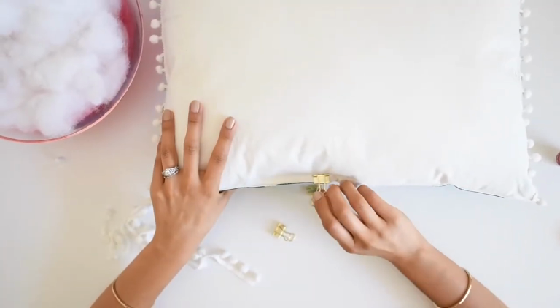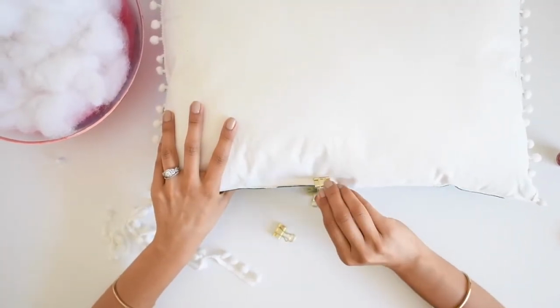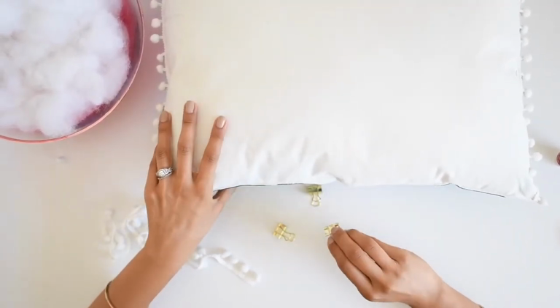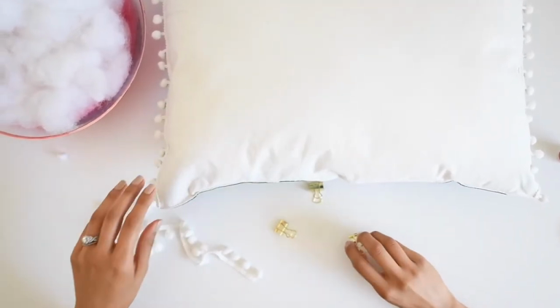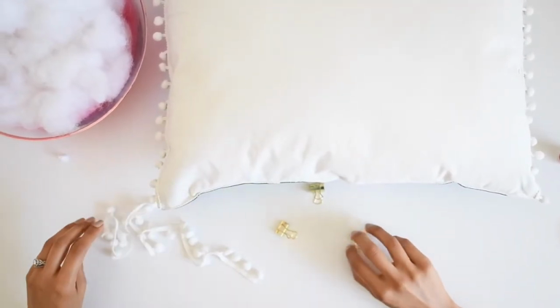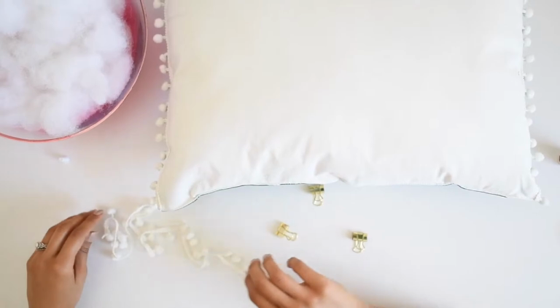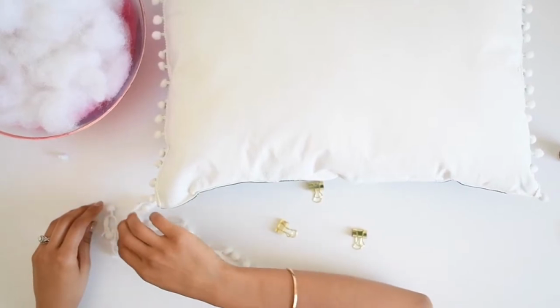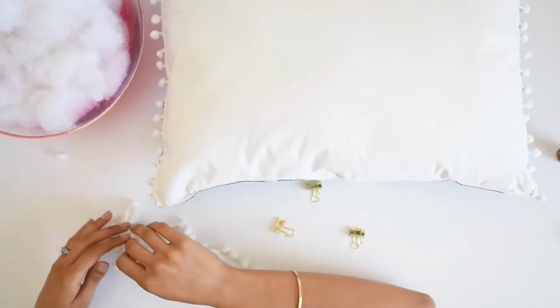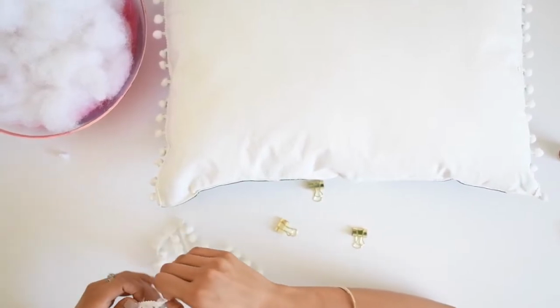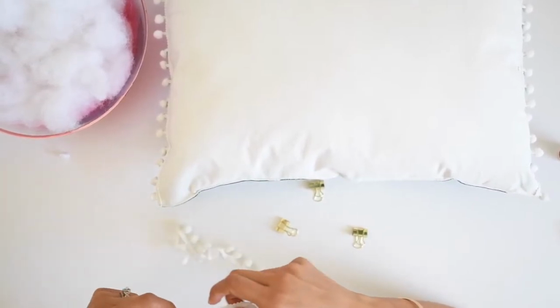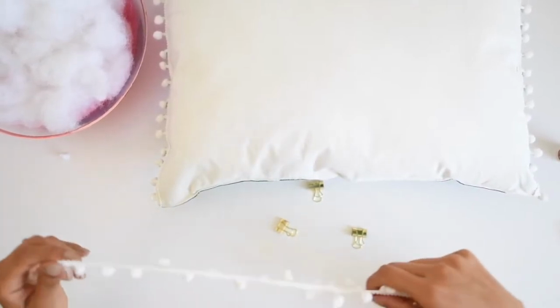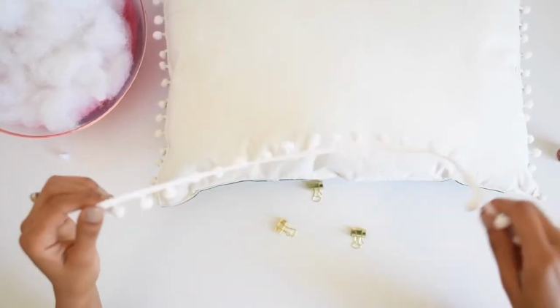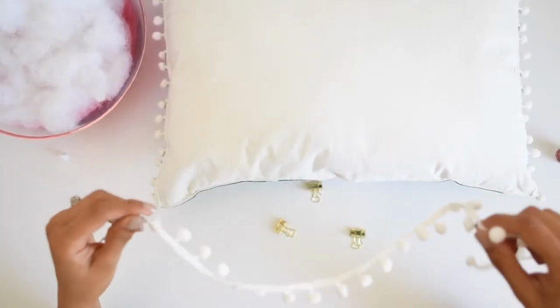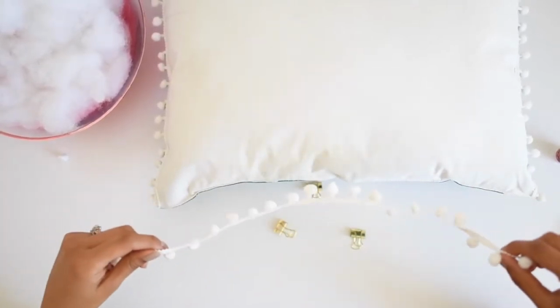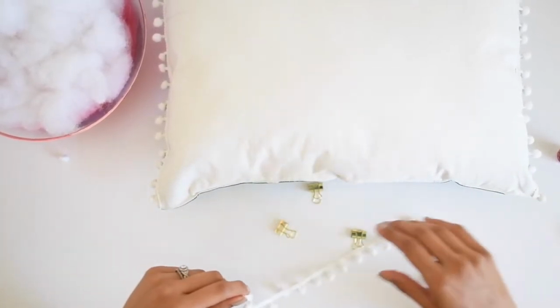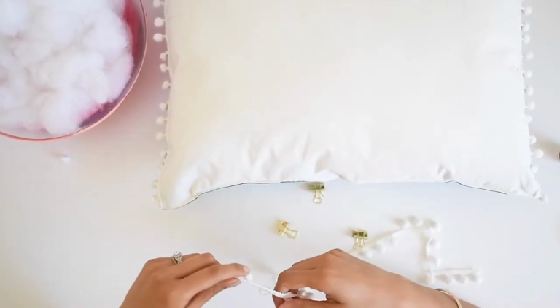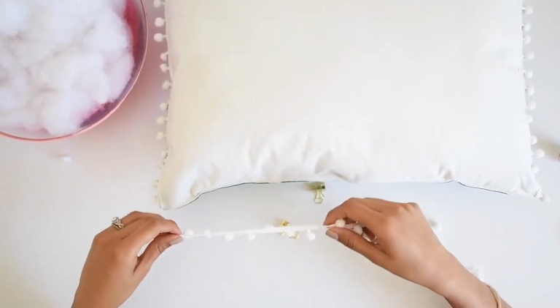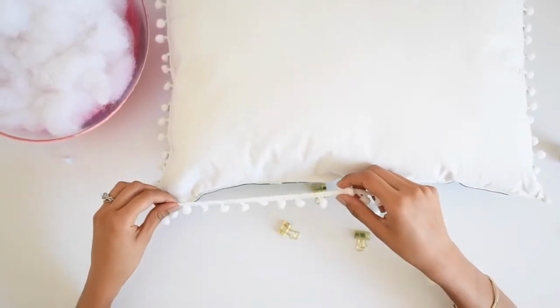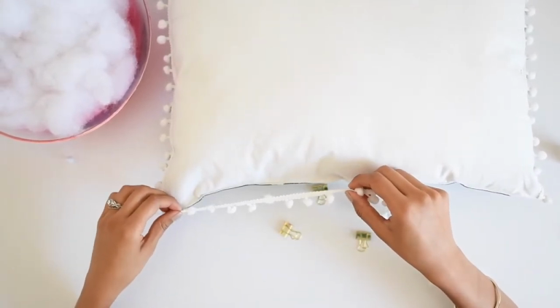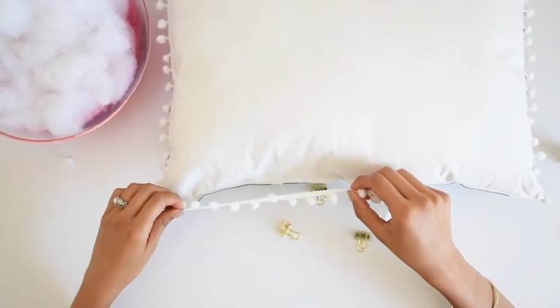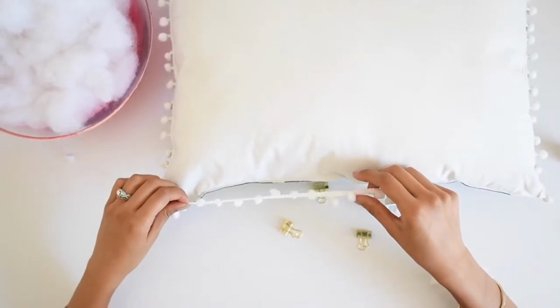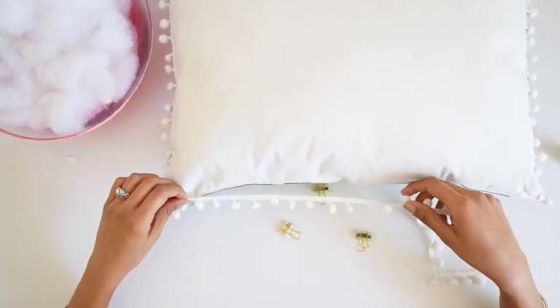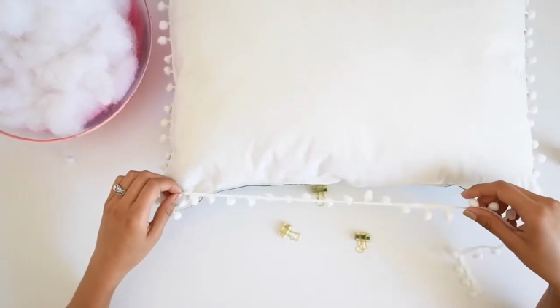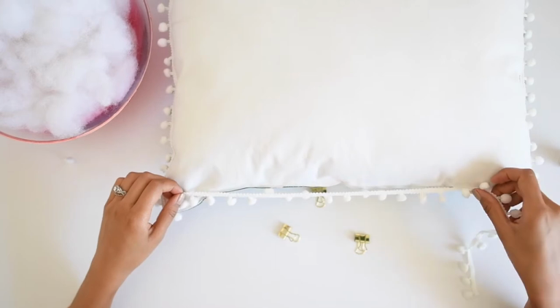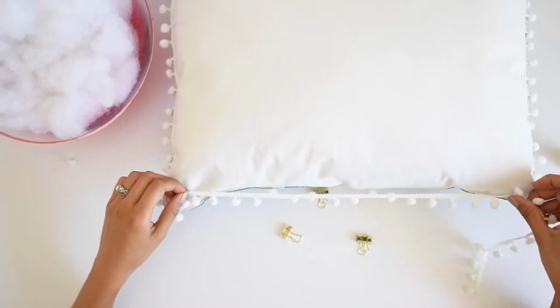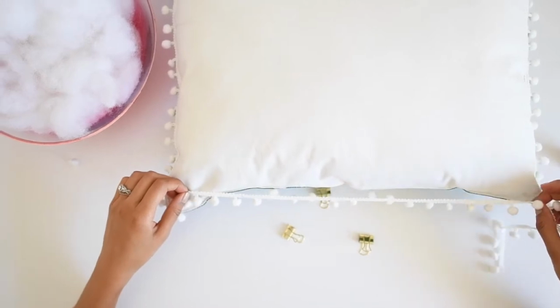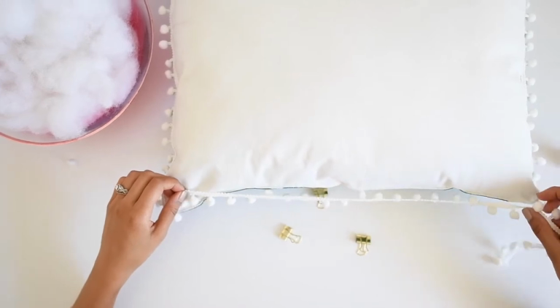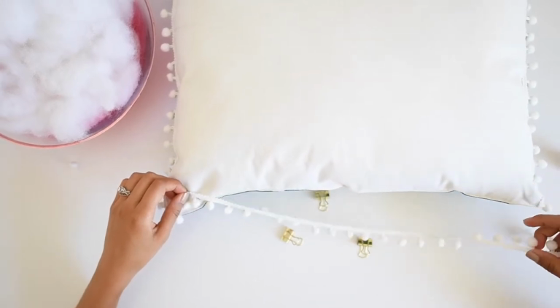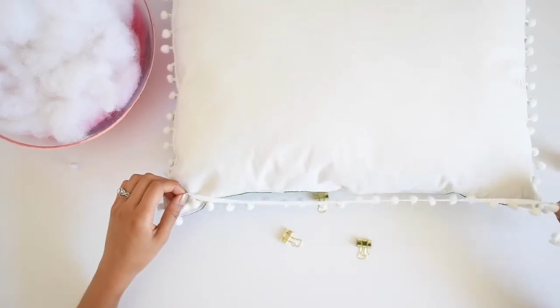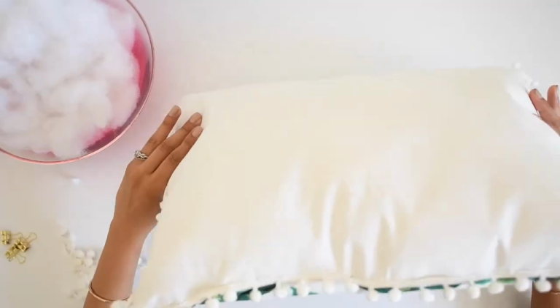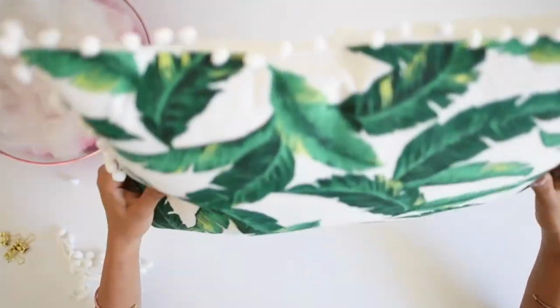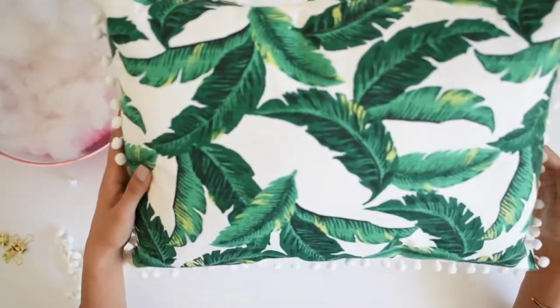Once you take the binder clips off it should be sealed shut. The last step is putting the pom-pom trim on that final side that you just closed up — and this is the finished product!